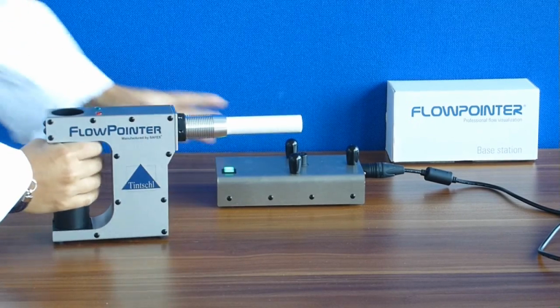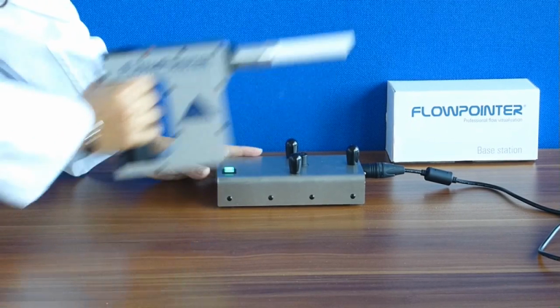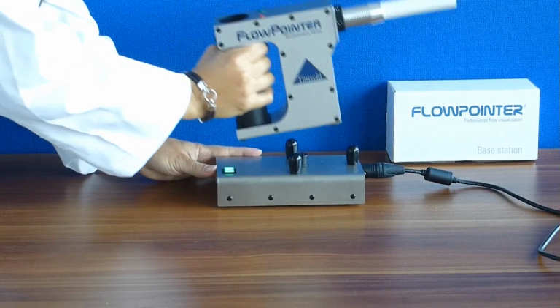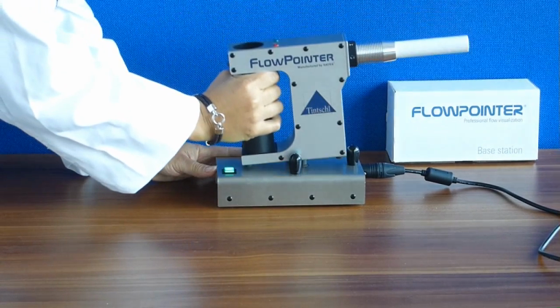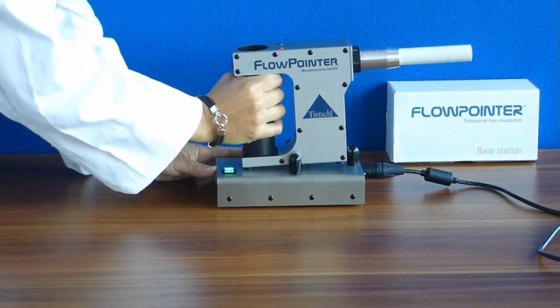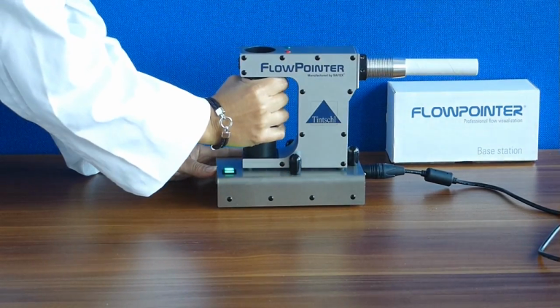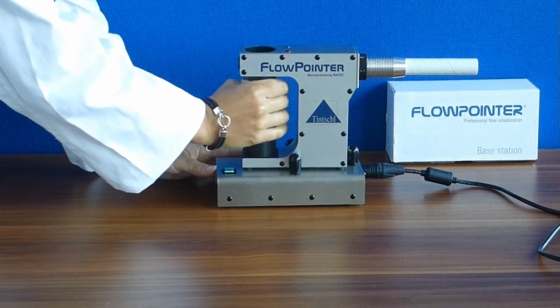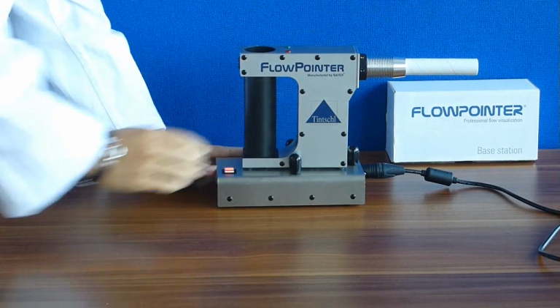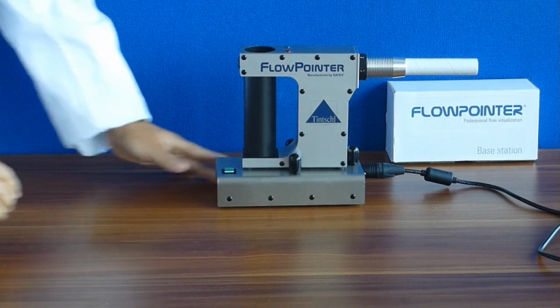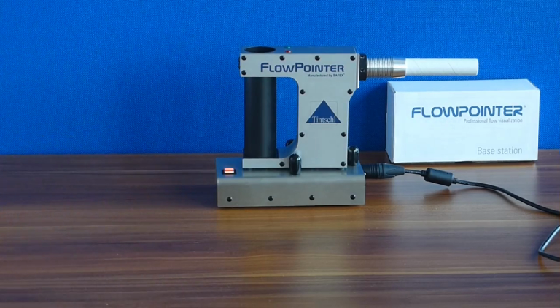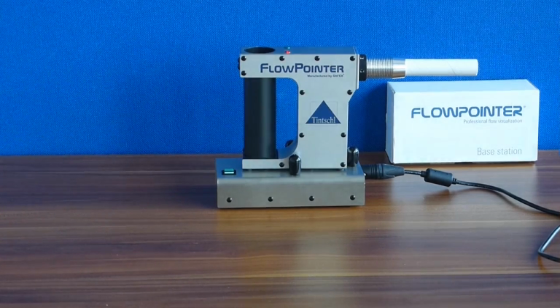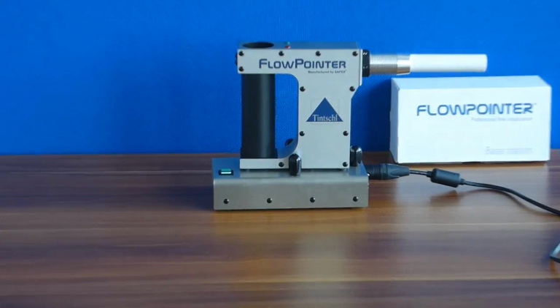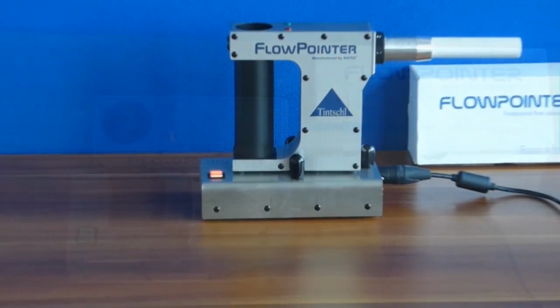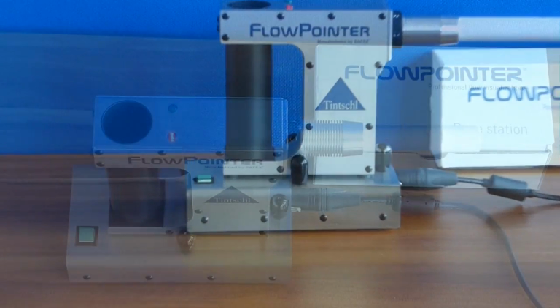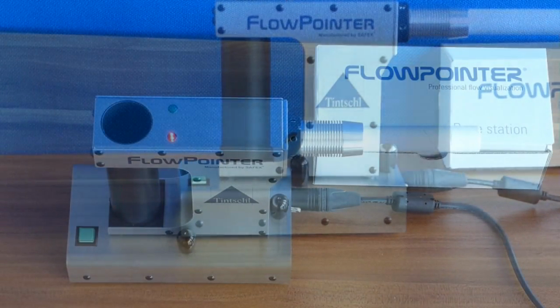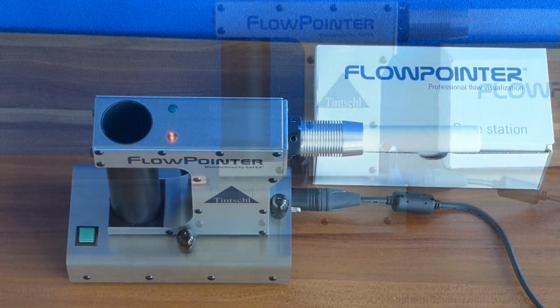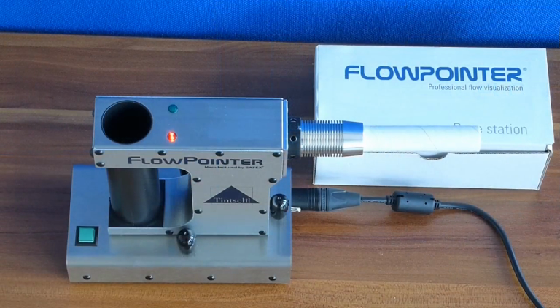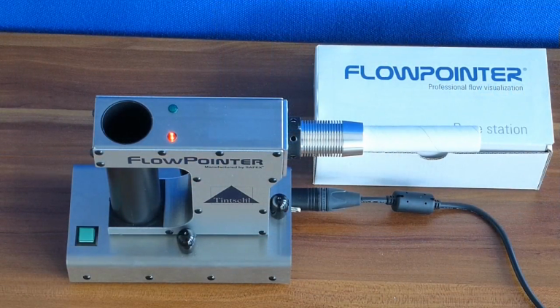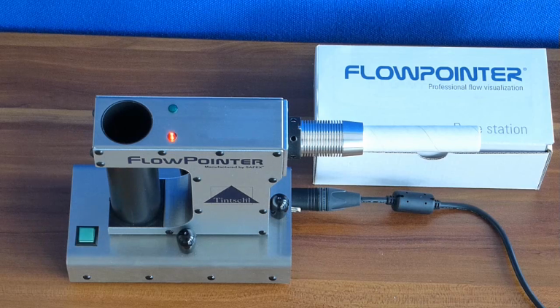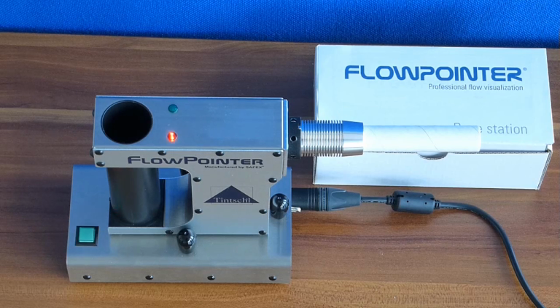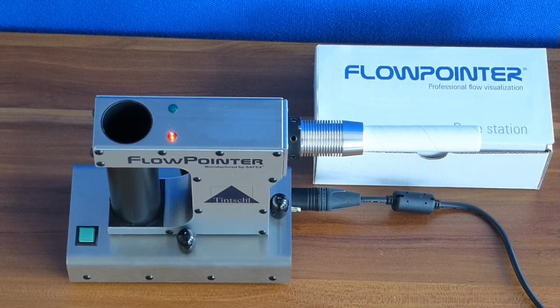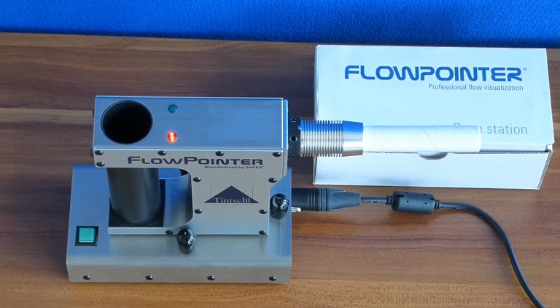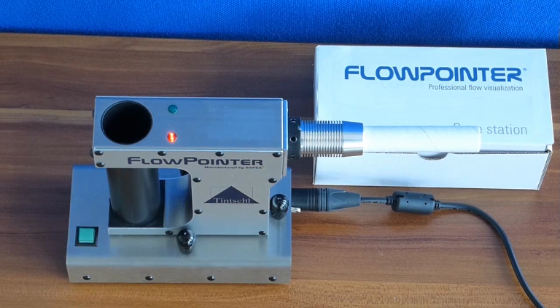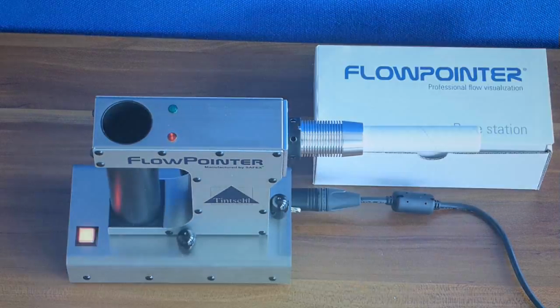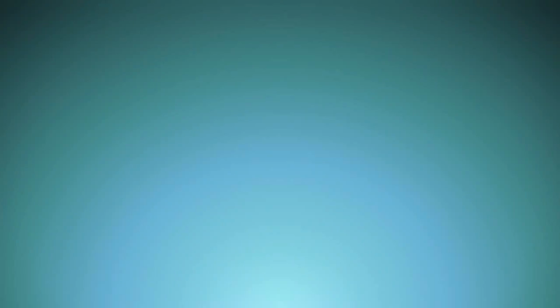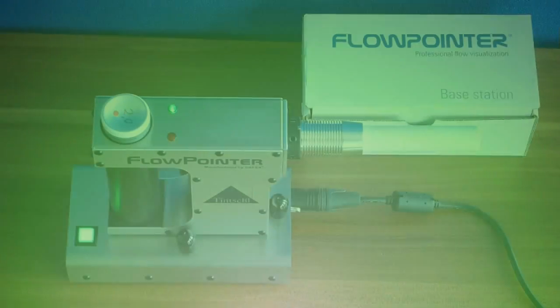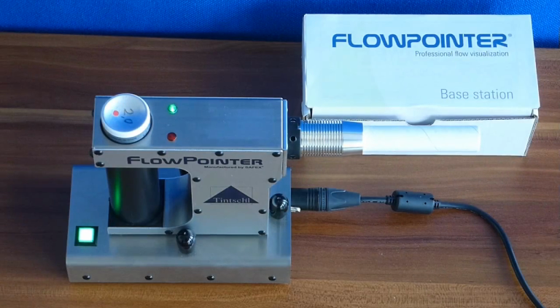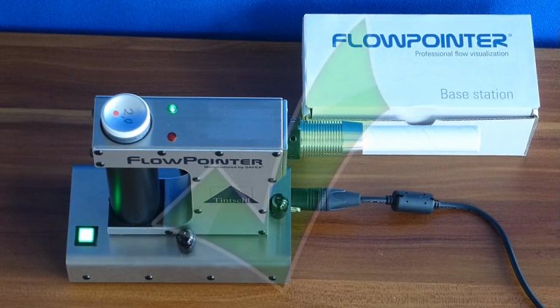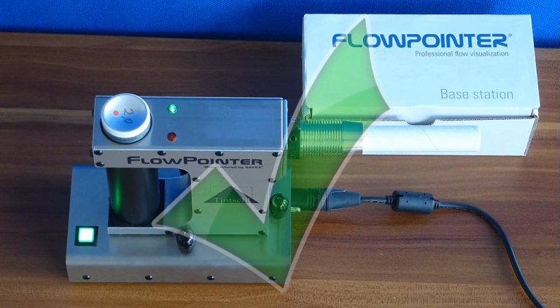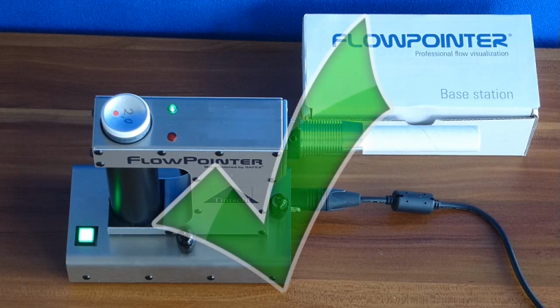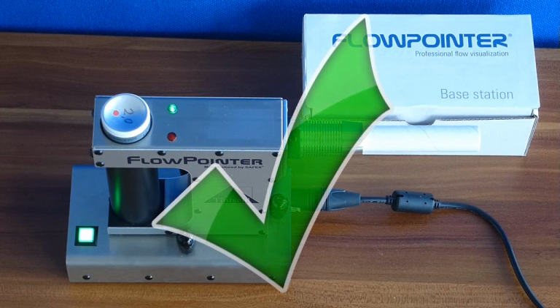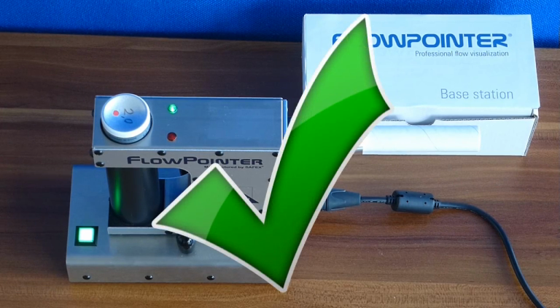Before you can use the flow pointer, you have to charge the mobile unit. The red blinking light indicates the heating process. When the green light is on, the flow pointer is ready to use.